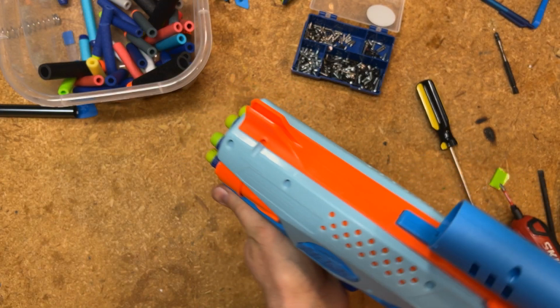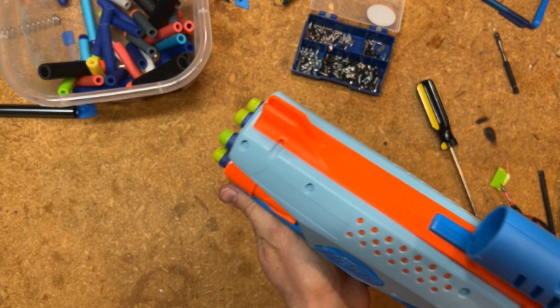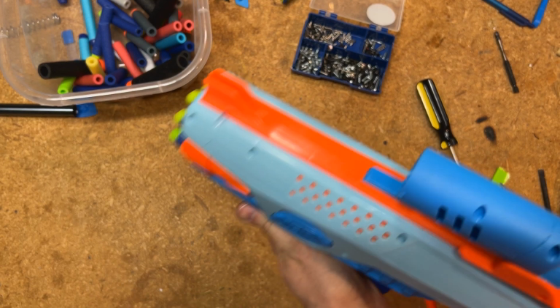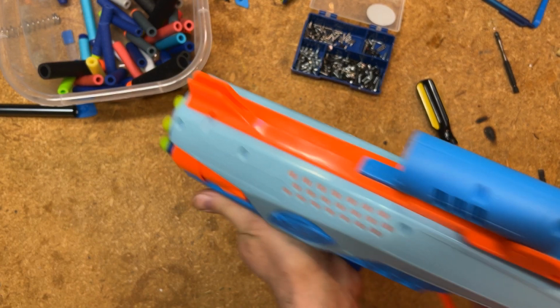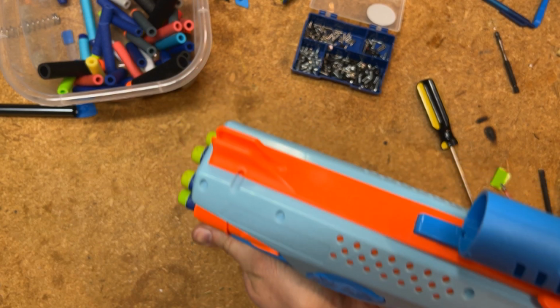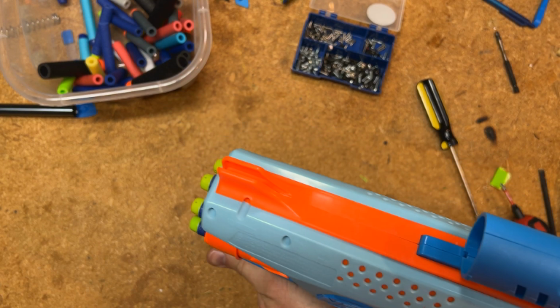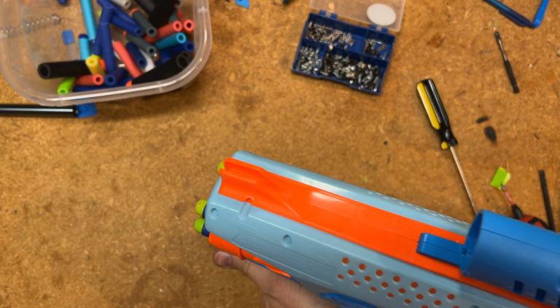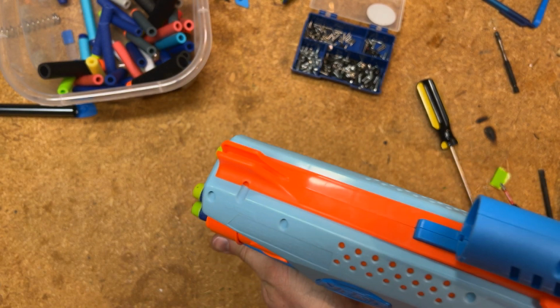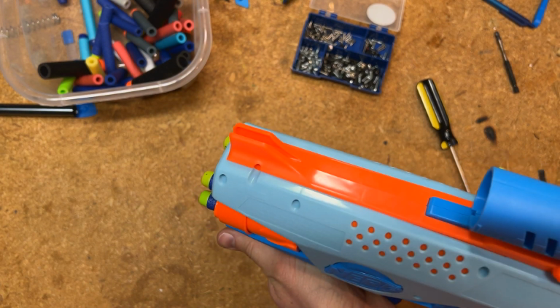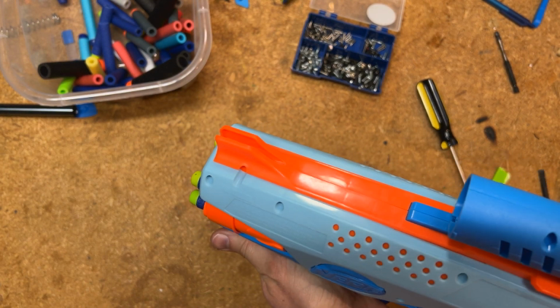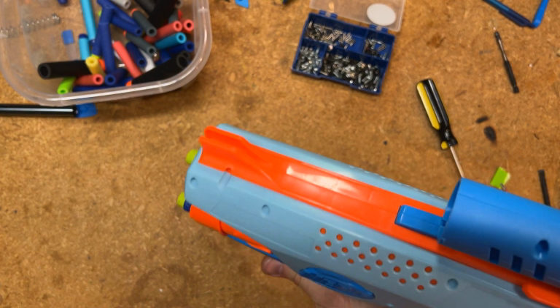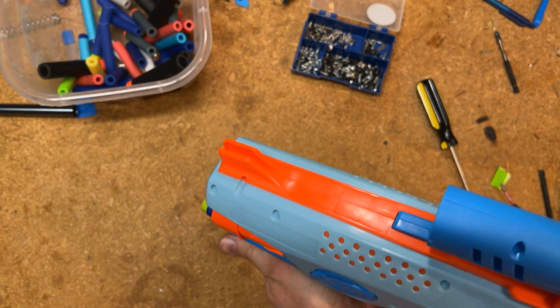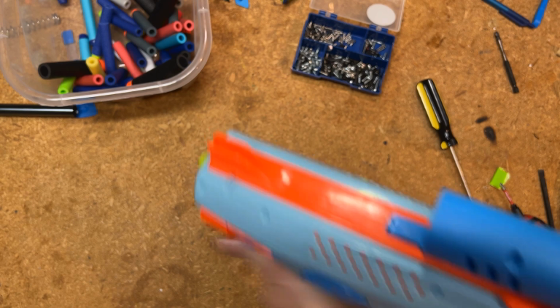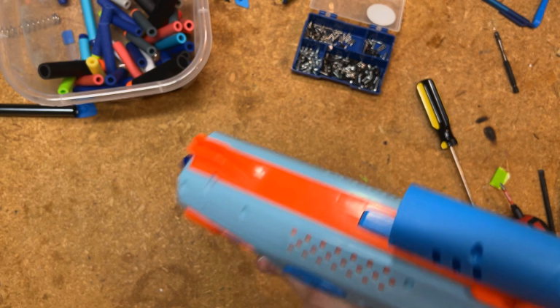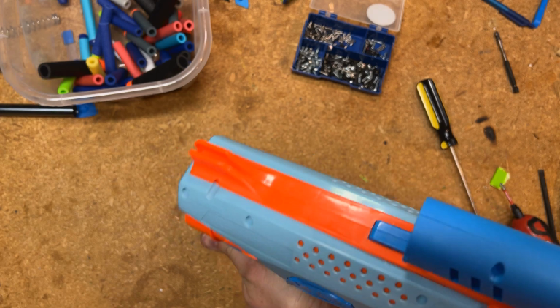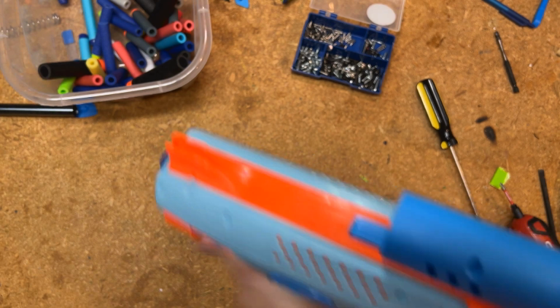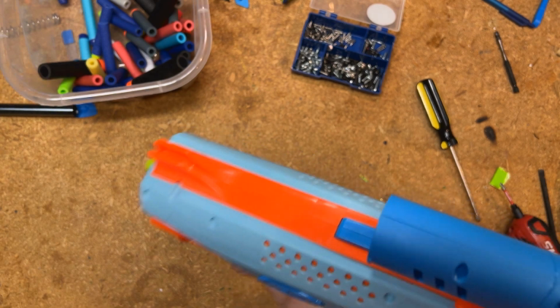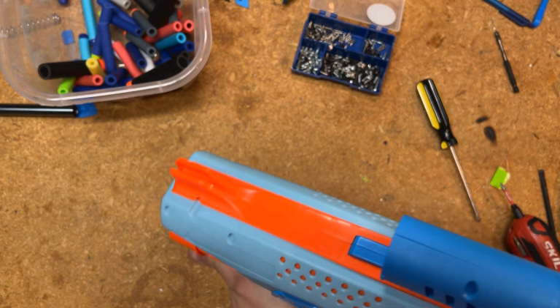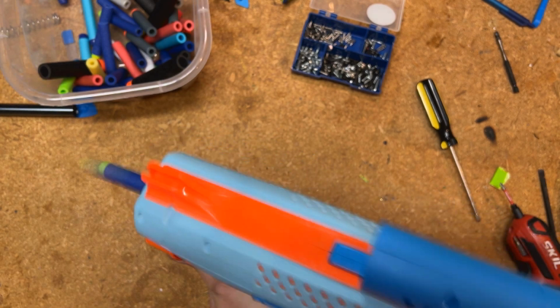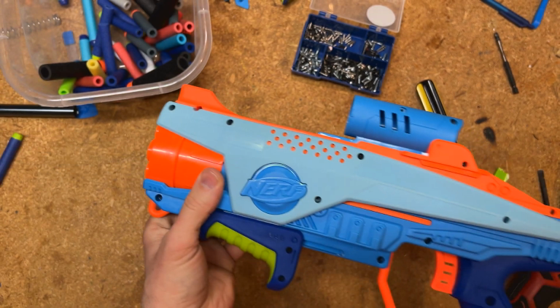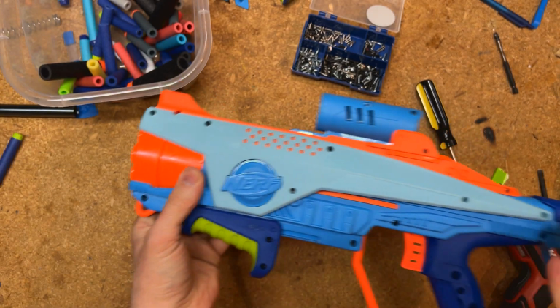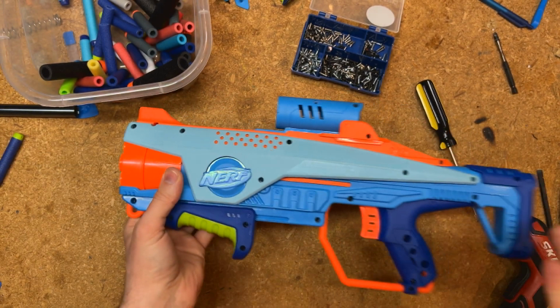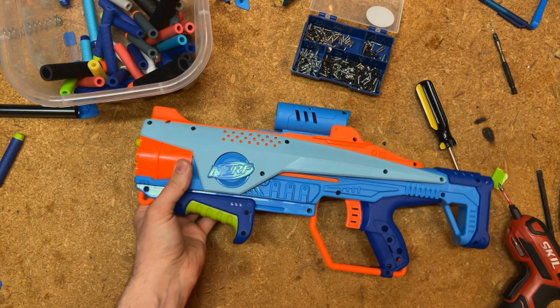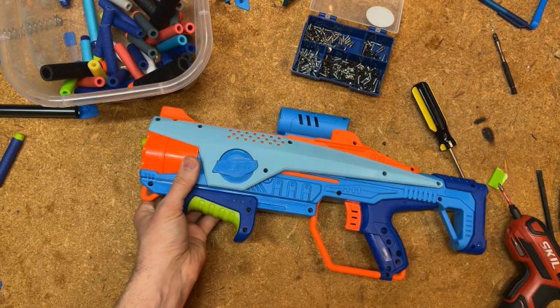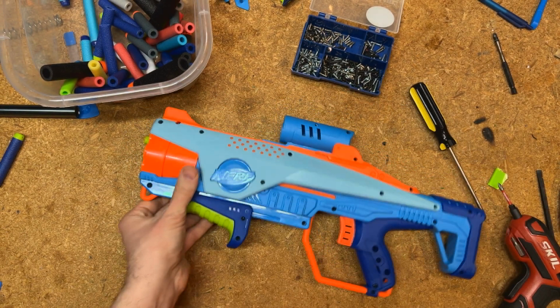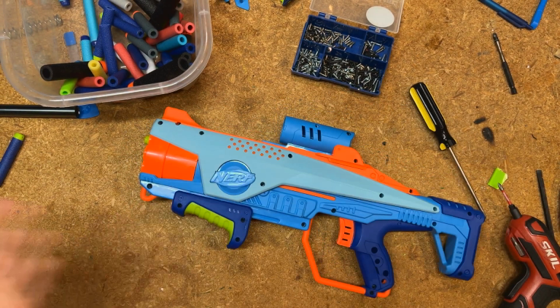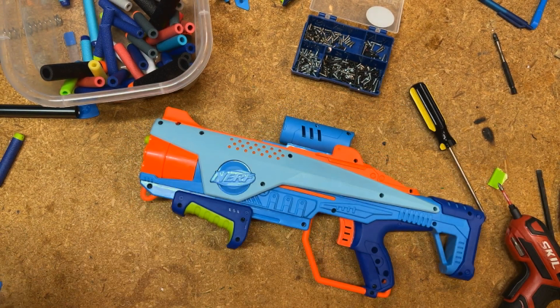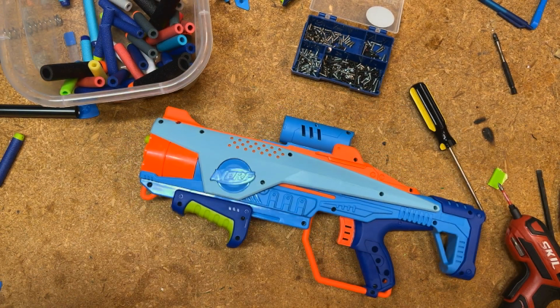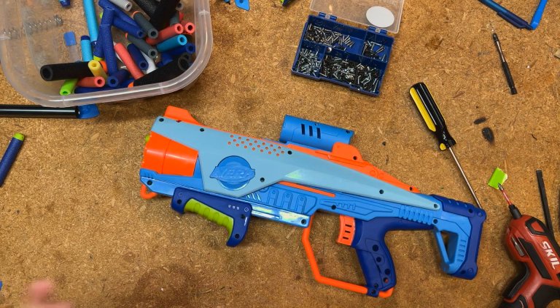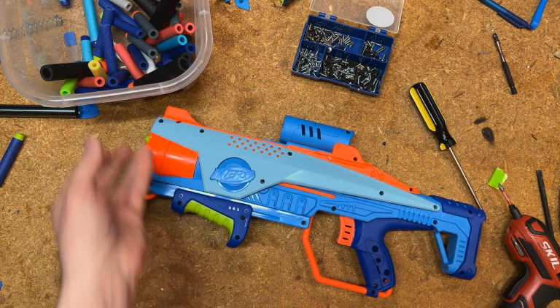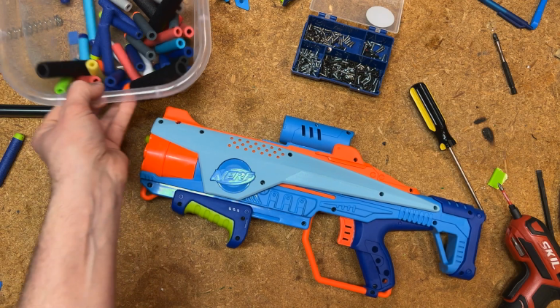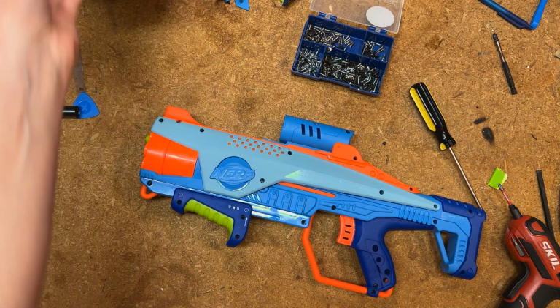Here's a normal shot. Here's slam fire. Just that simple, we seem to have fixed the problem — so I think we're ready to button this blaster back up.